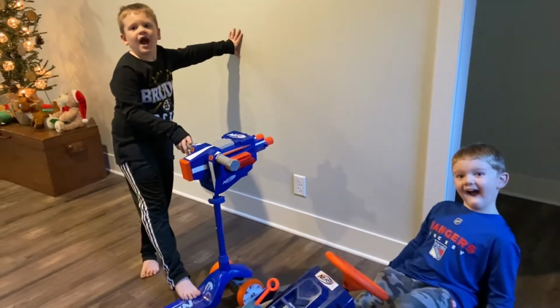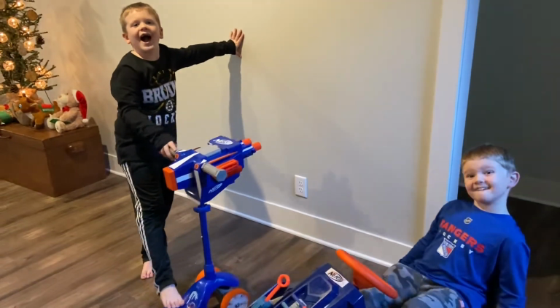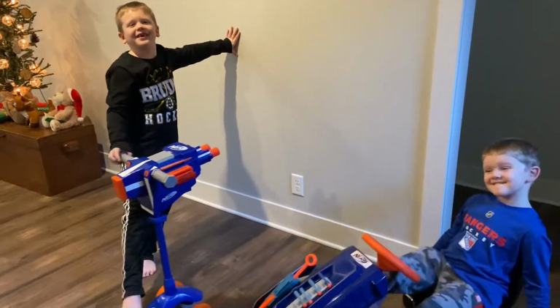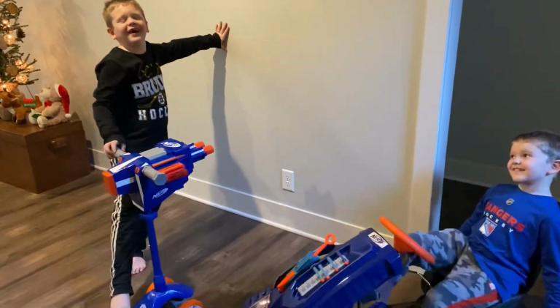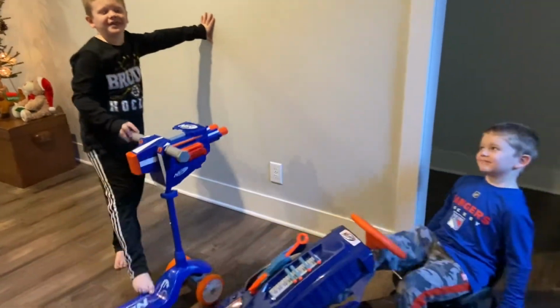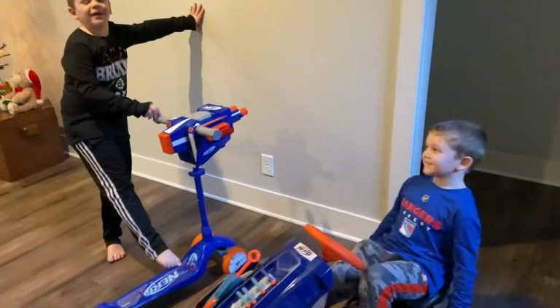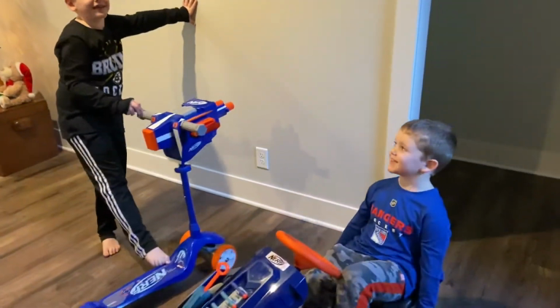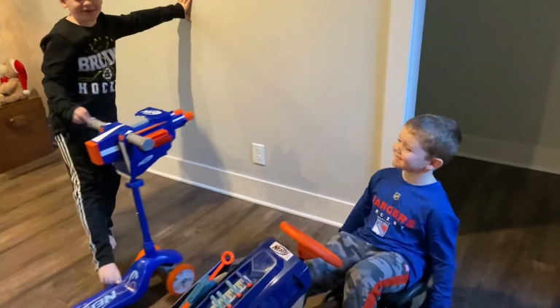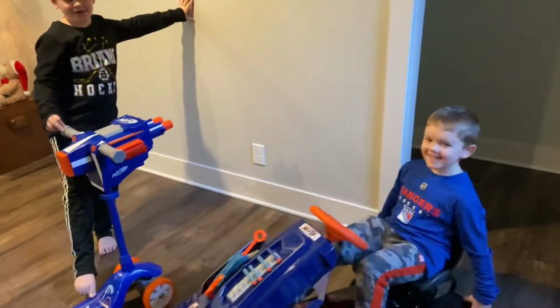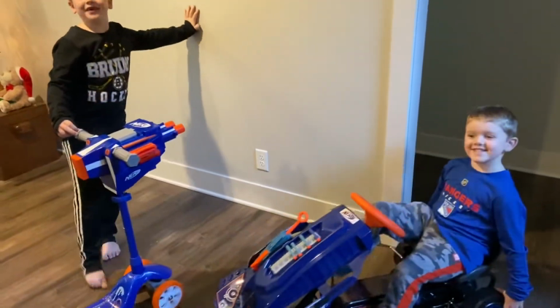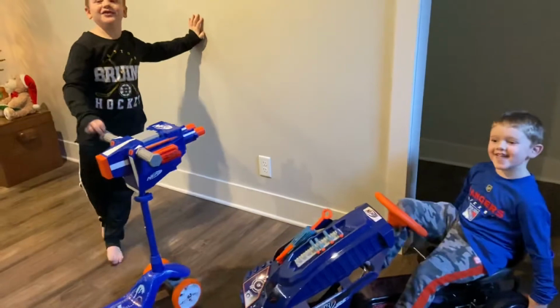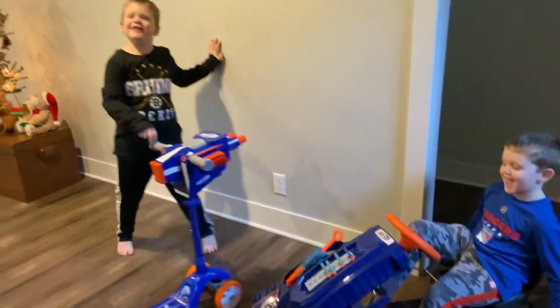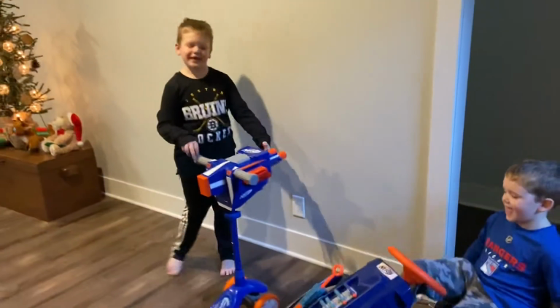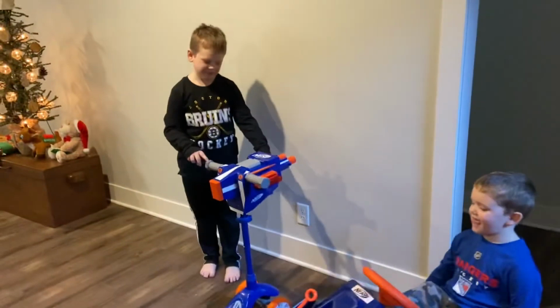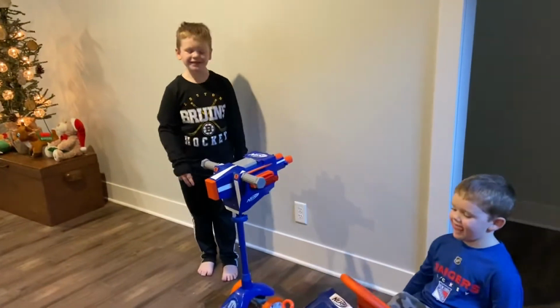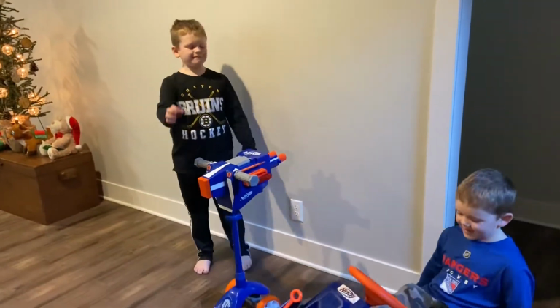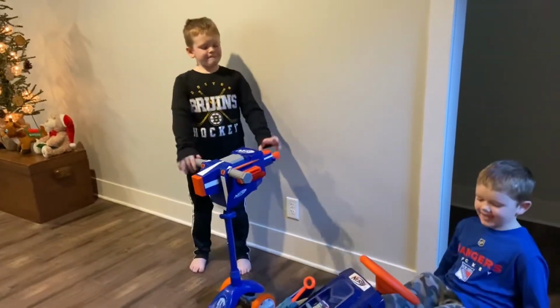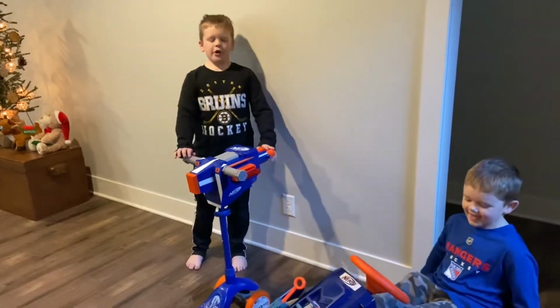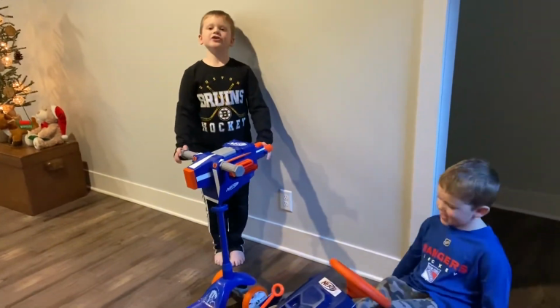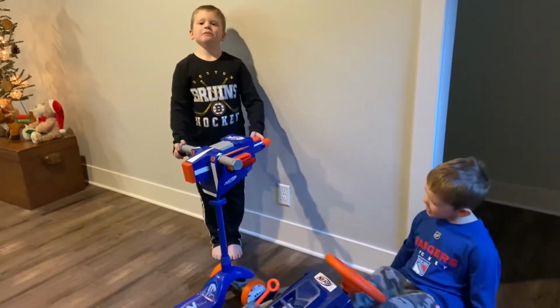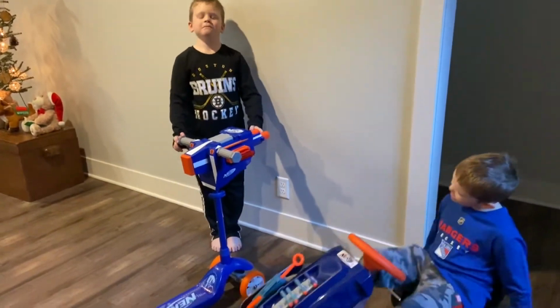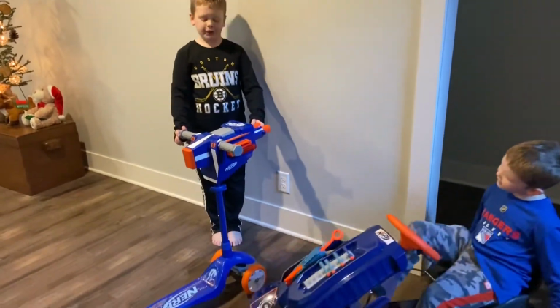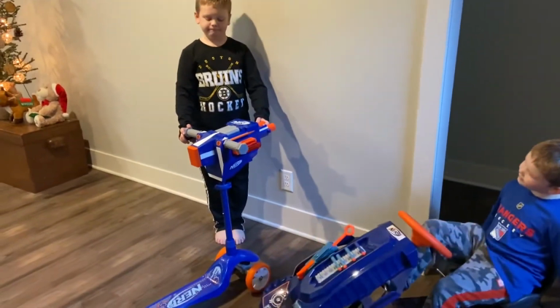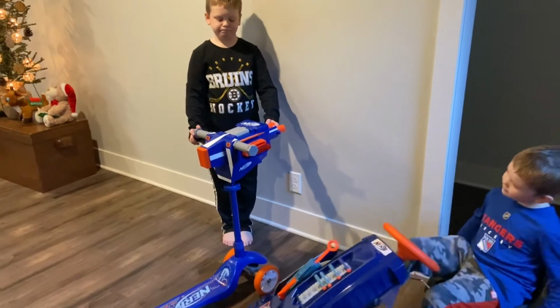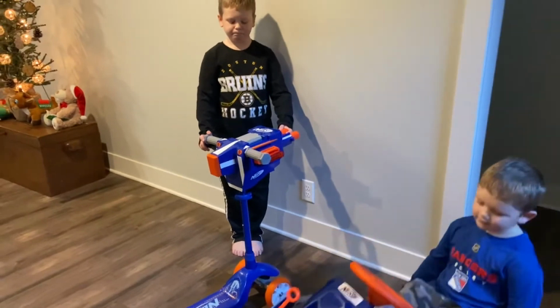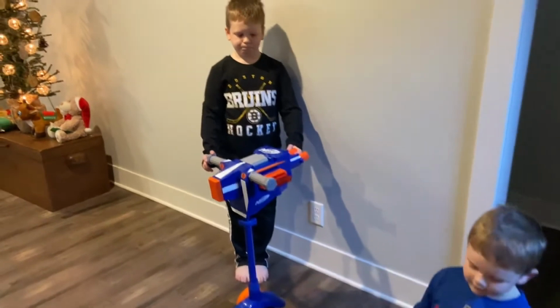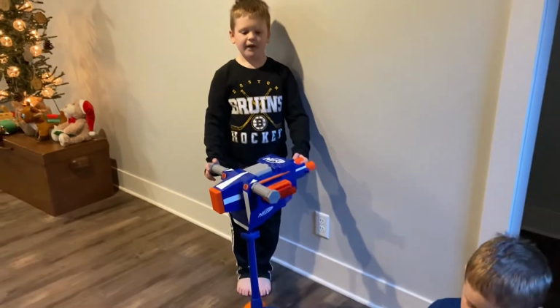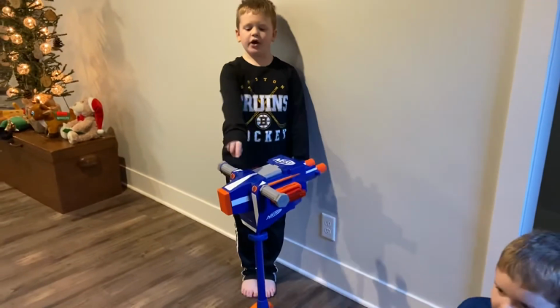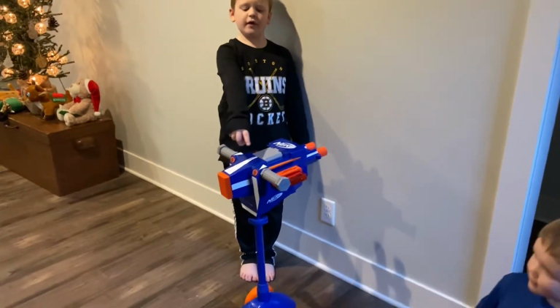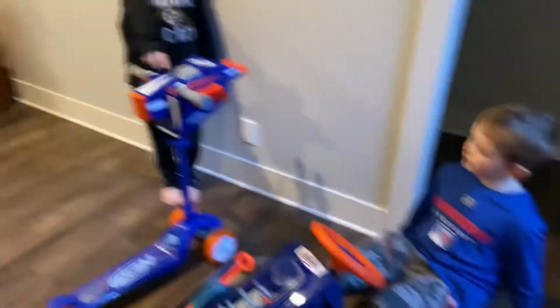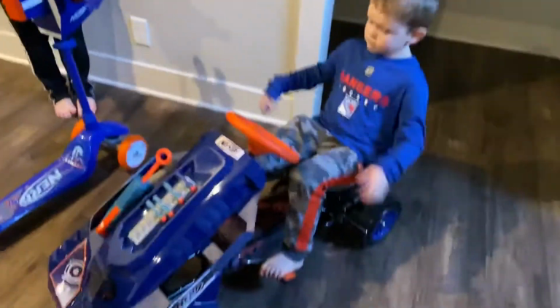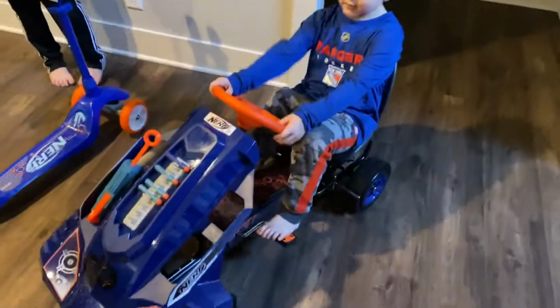Hi, we are the Bros. Merry Christmas. We're just going to show you that we got these presents — Nerf and Scooter. And then a Nerf come by the wheels.